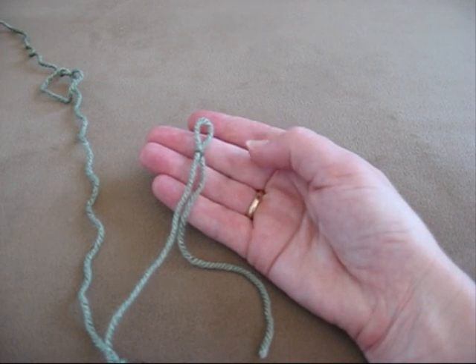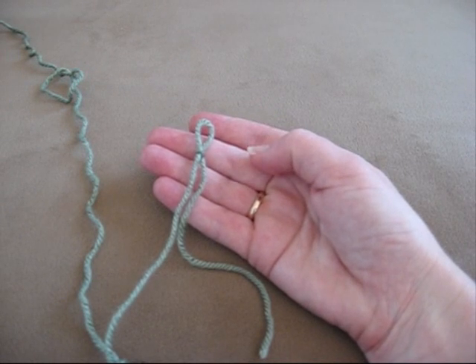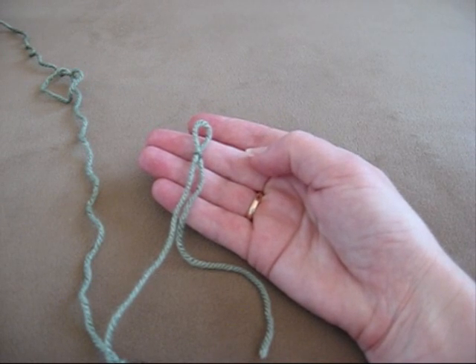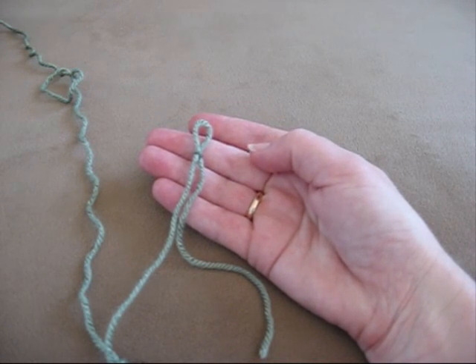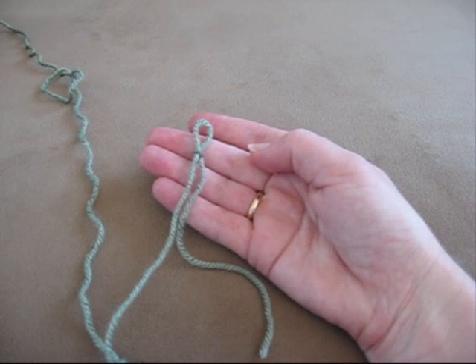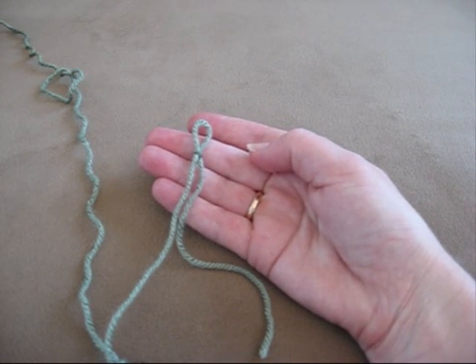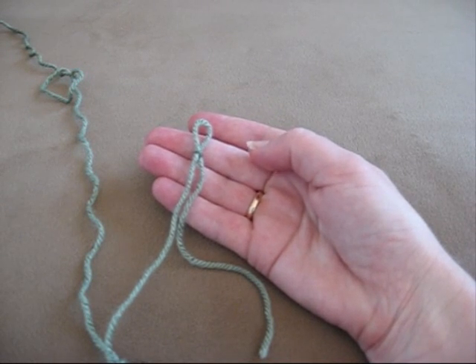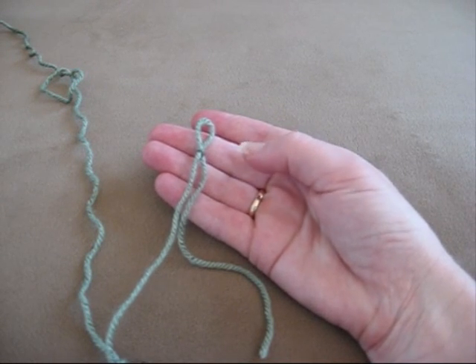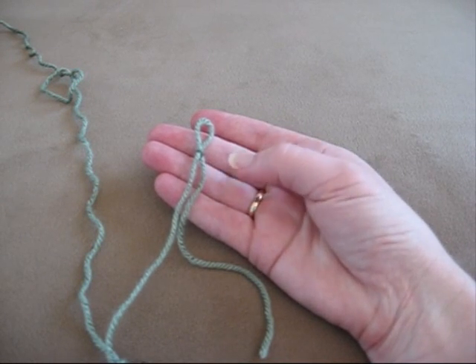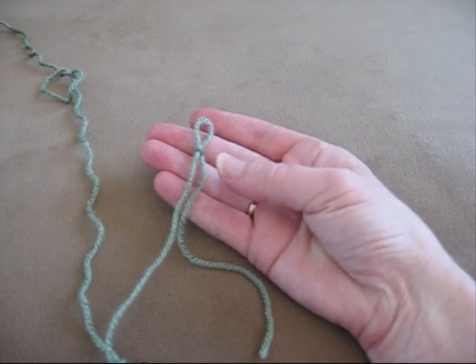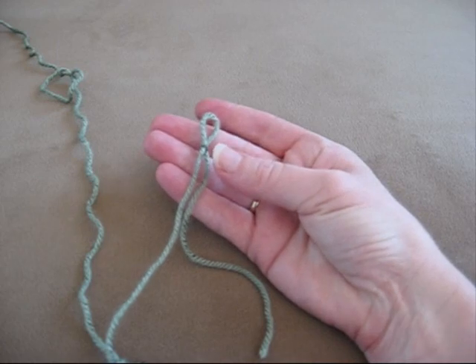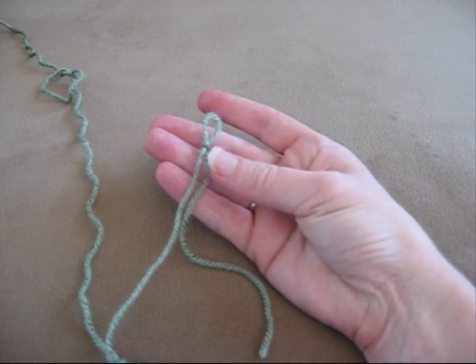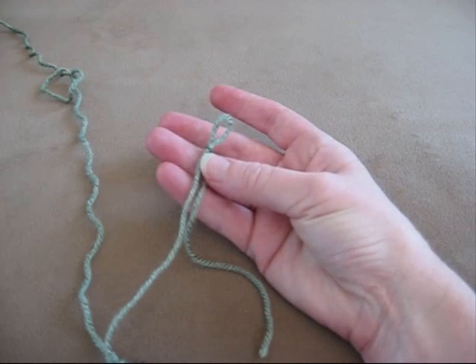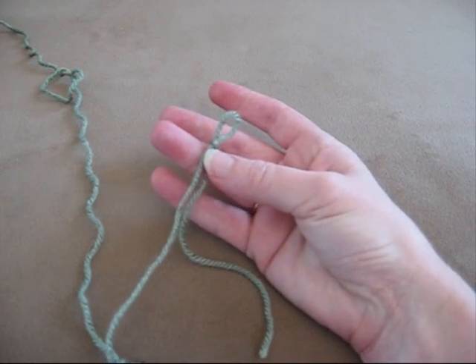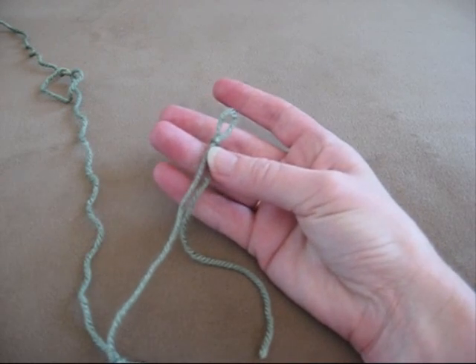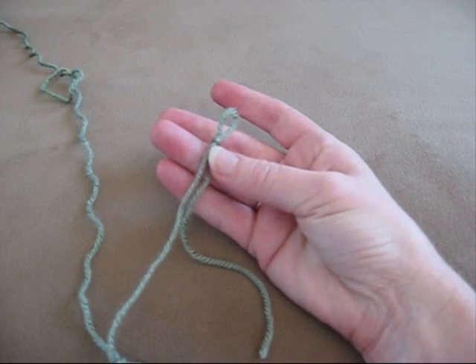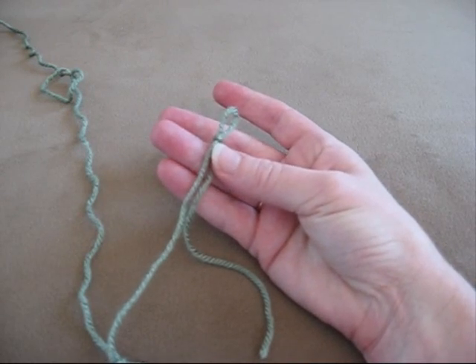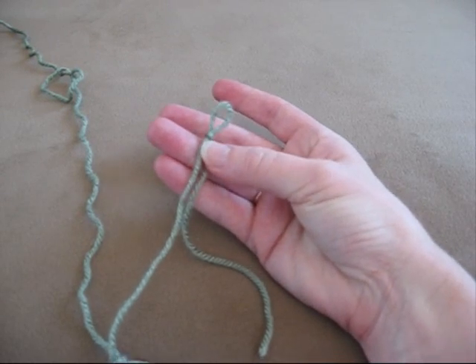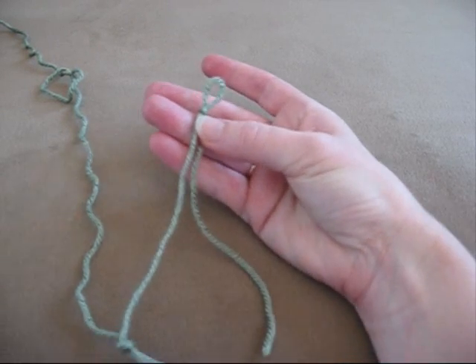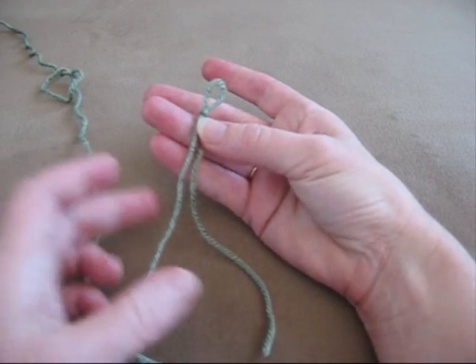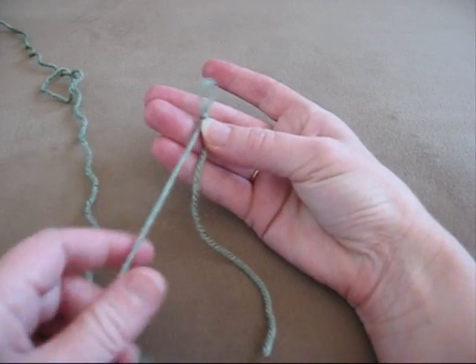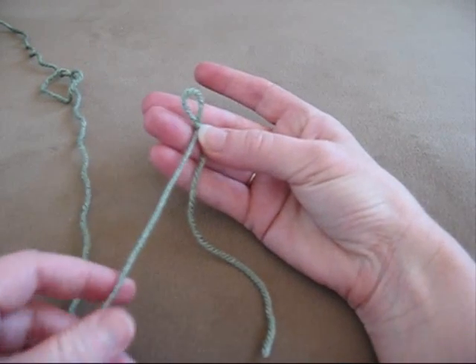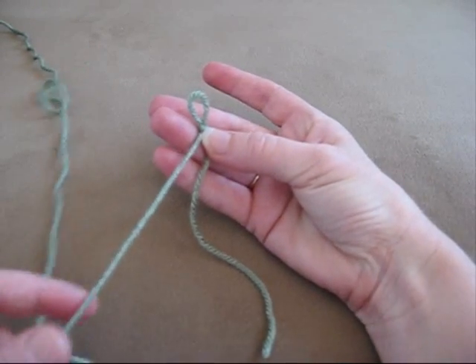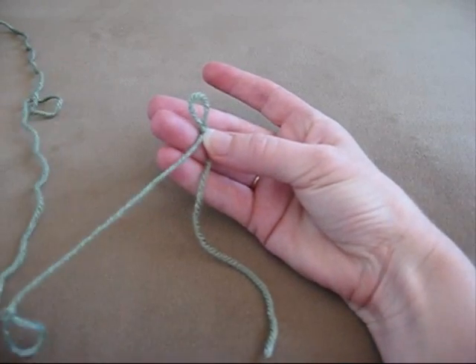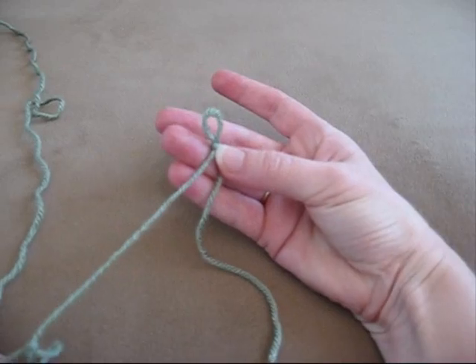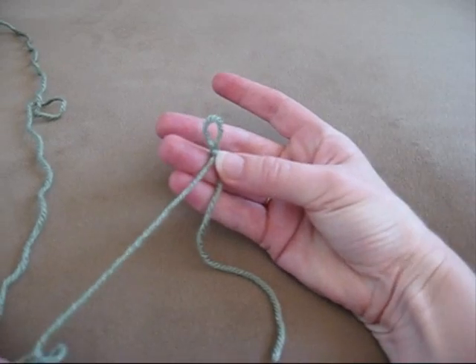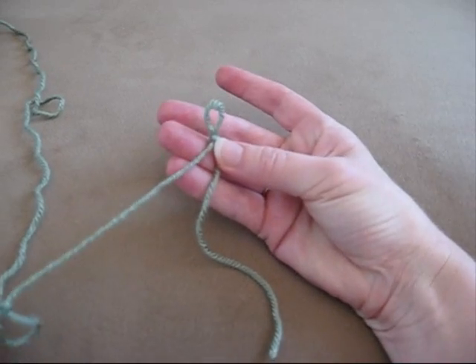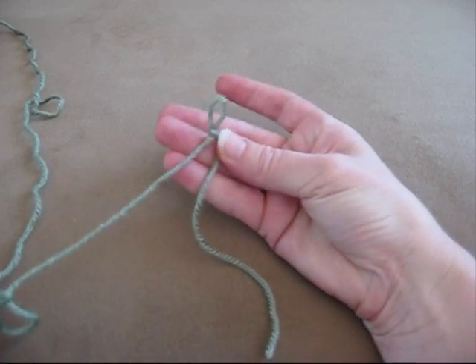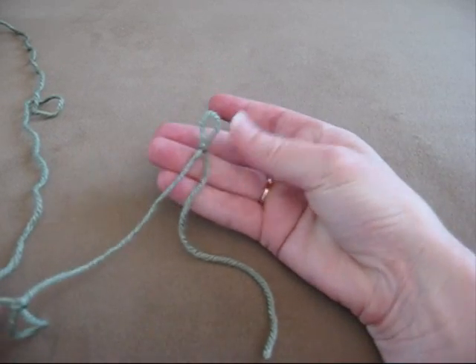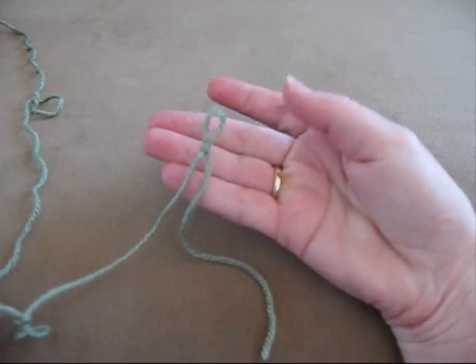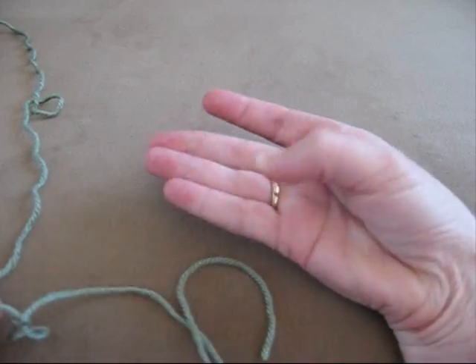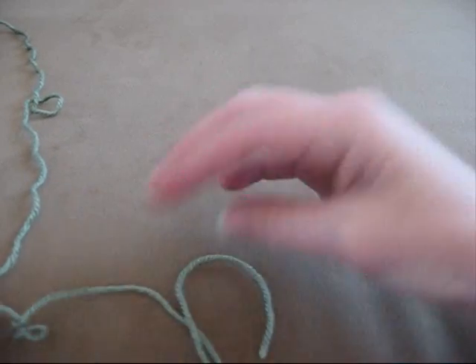I'm going to show you how to make a slipknot. A slipknot is the first contact you'll make when you're going to crochet a project. So that's what one looks like.